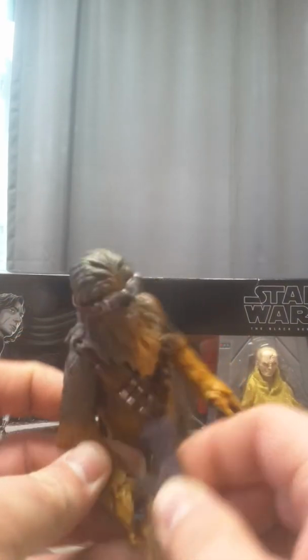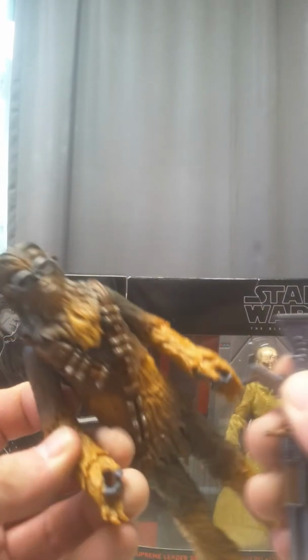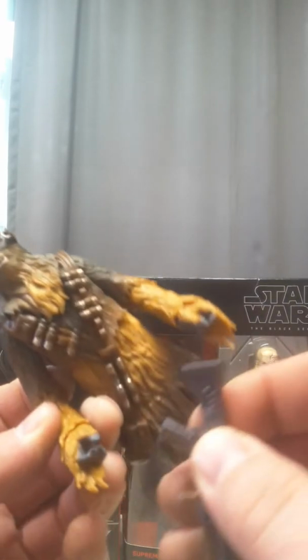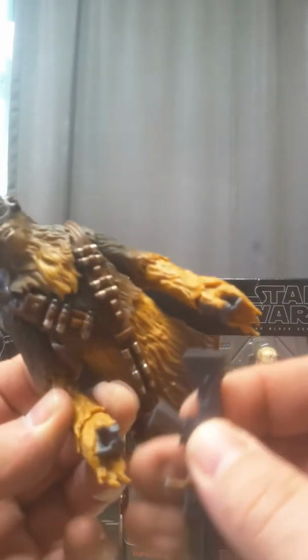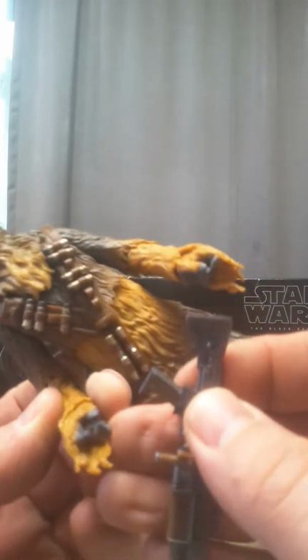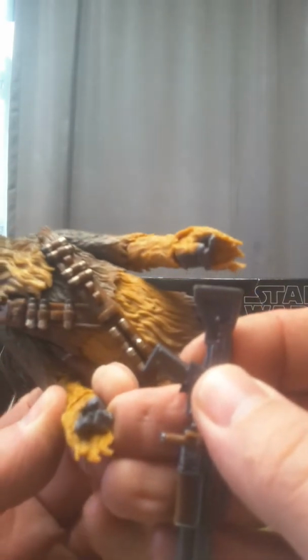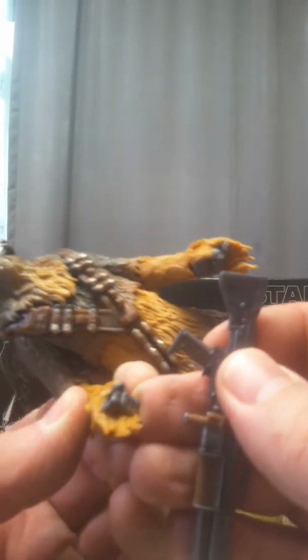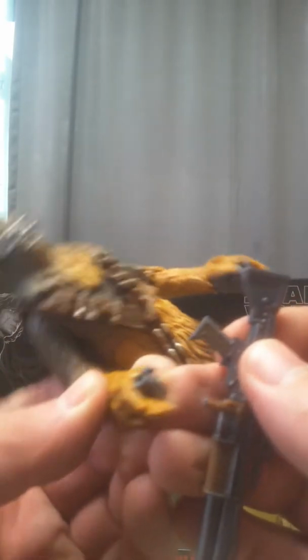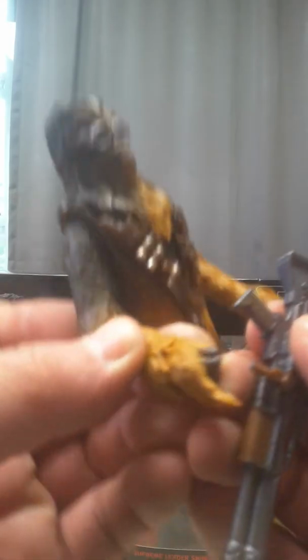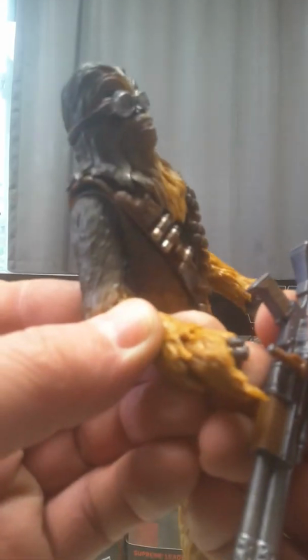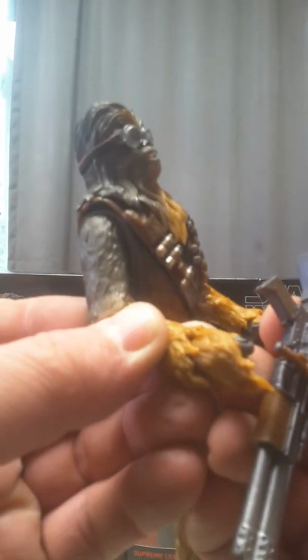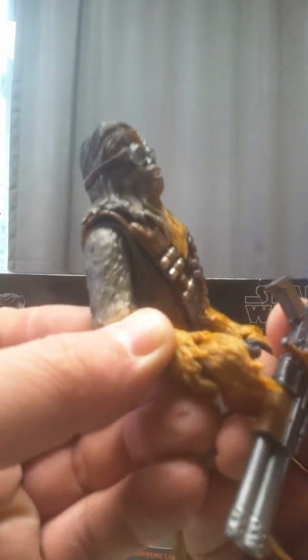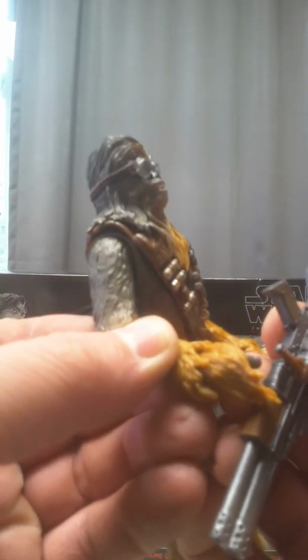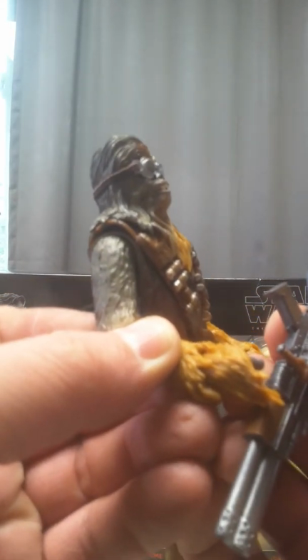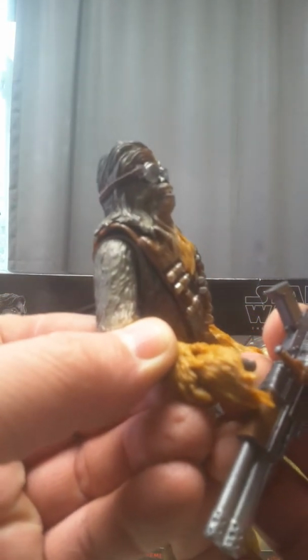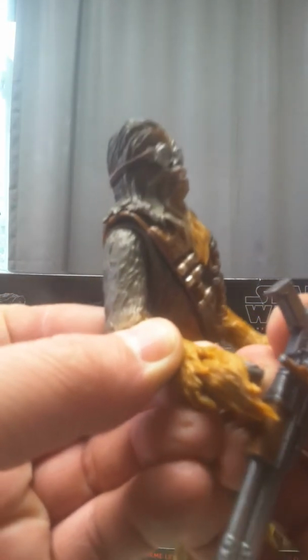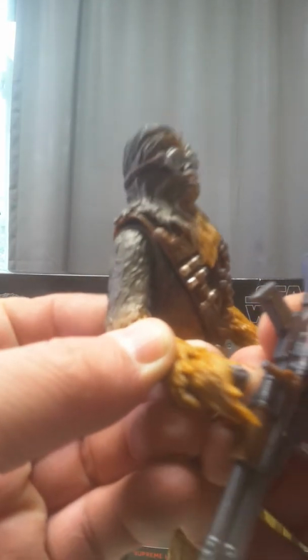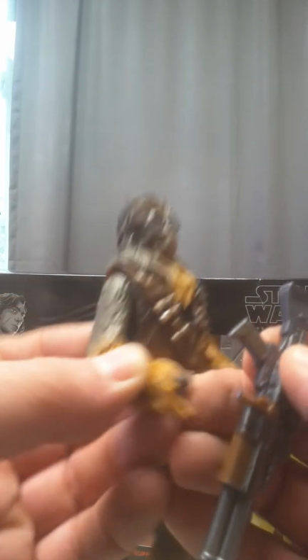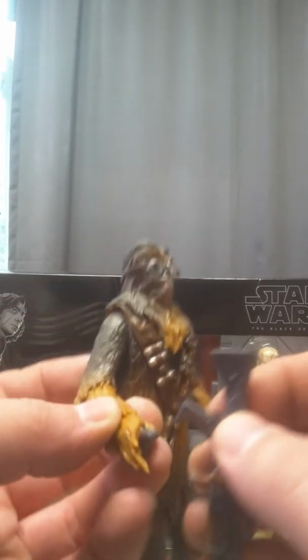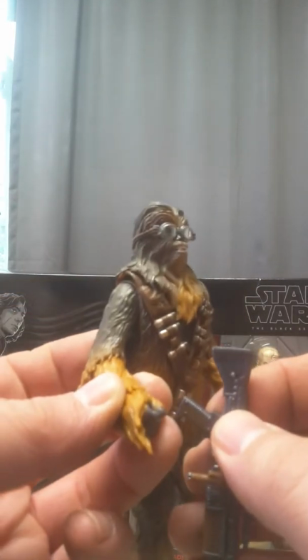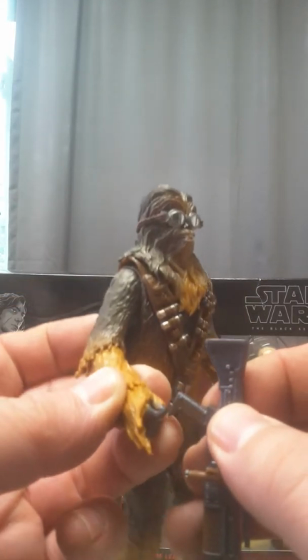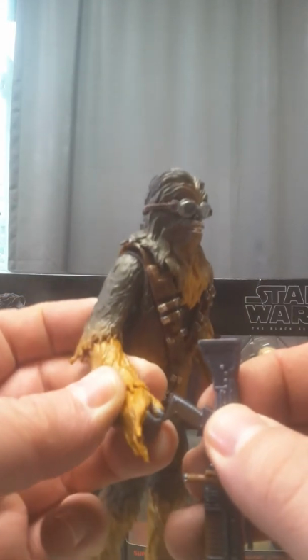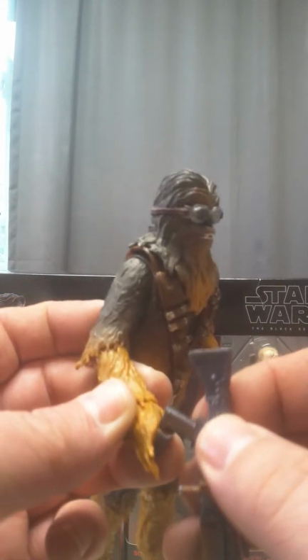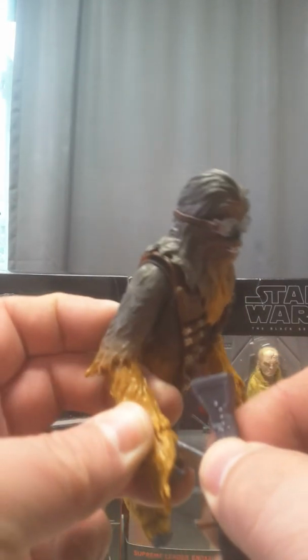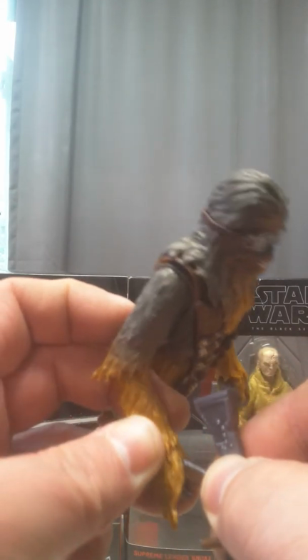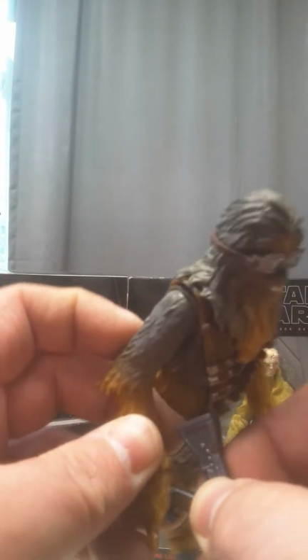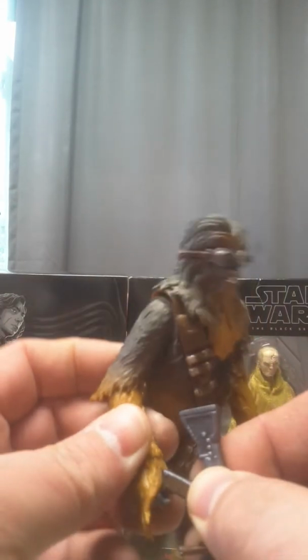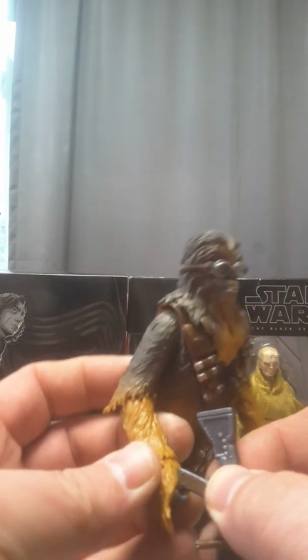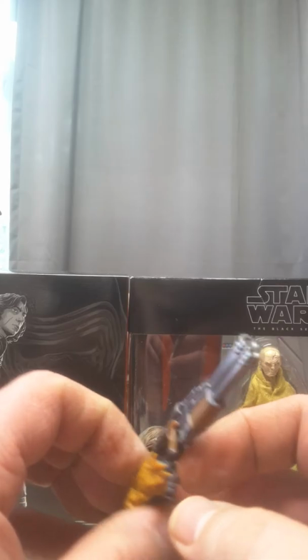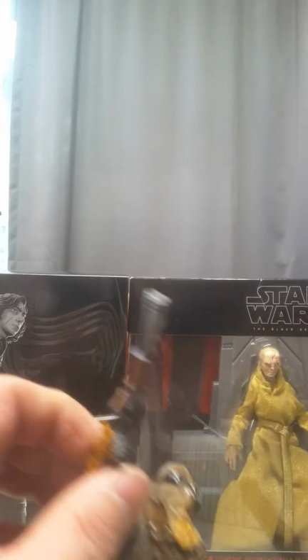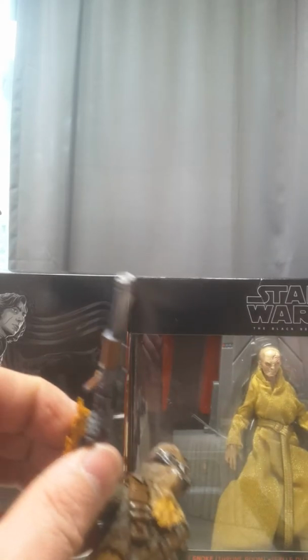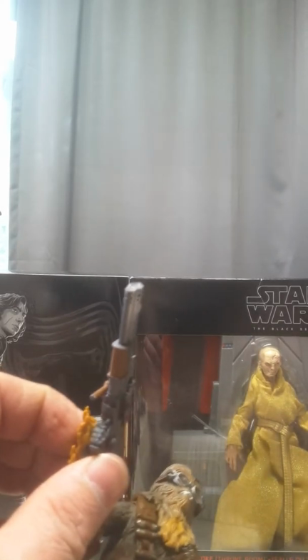He's pretty impressive. The other two Chewies I've got are also equally impressive, because he's Chewie.